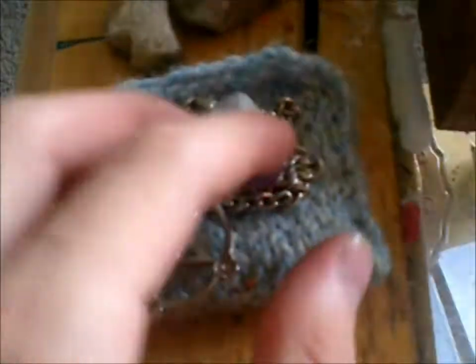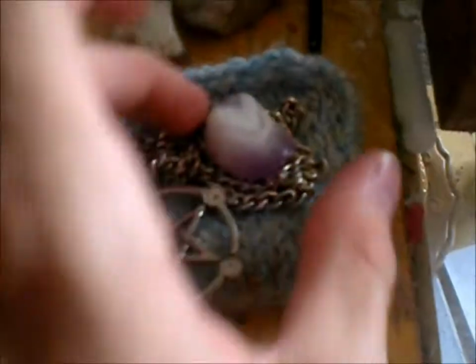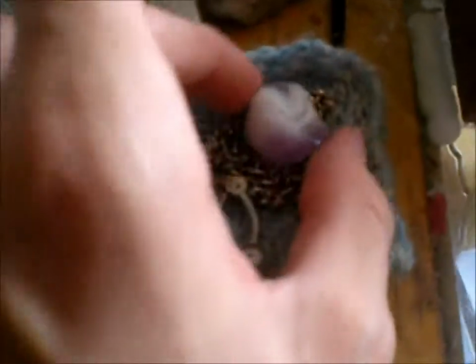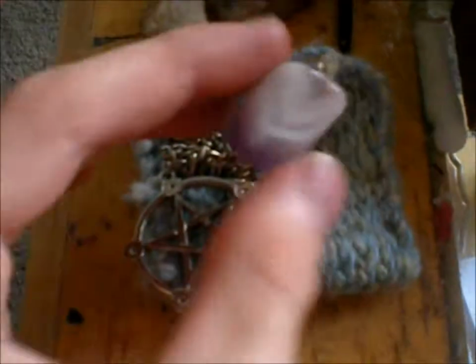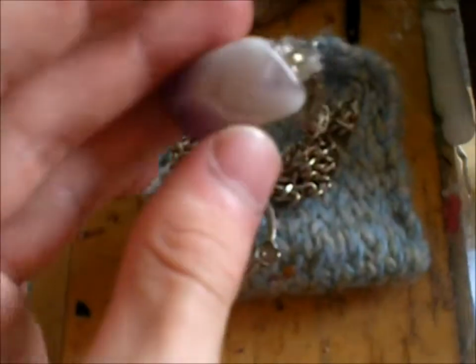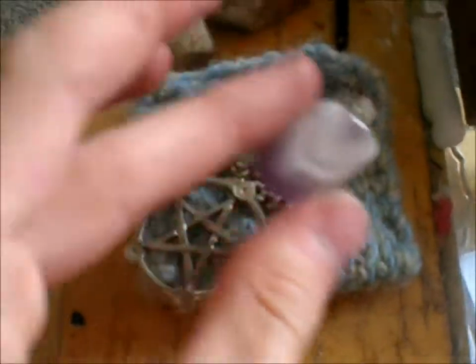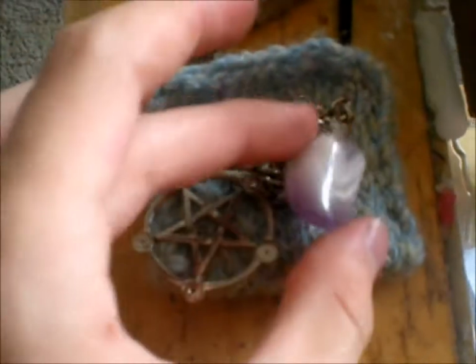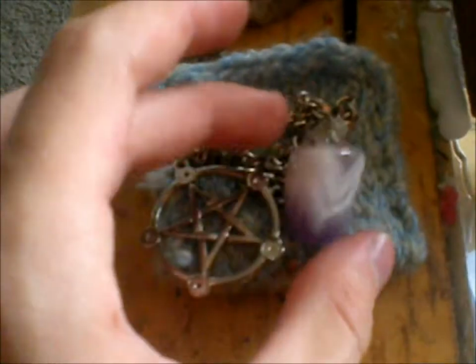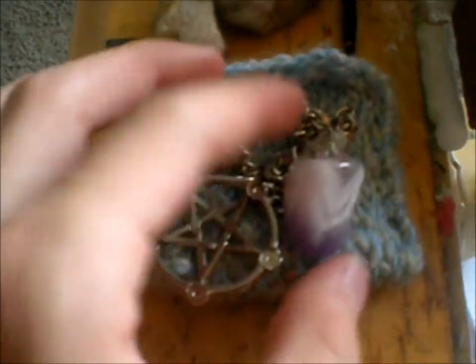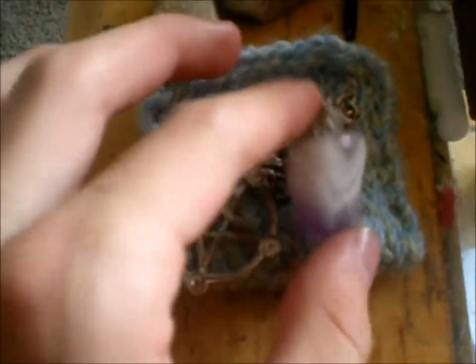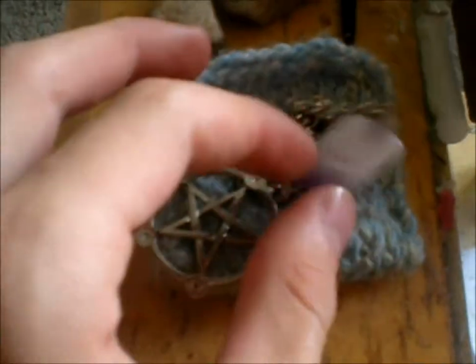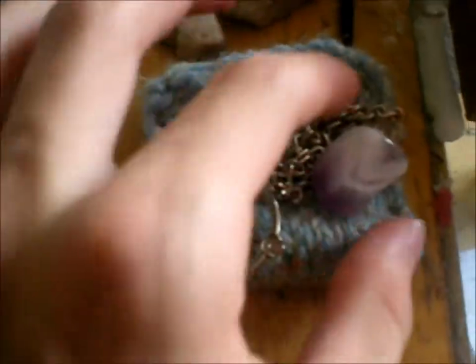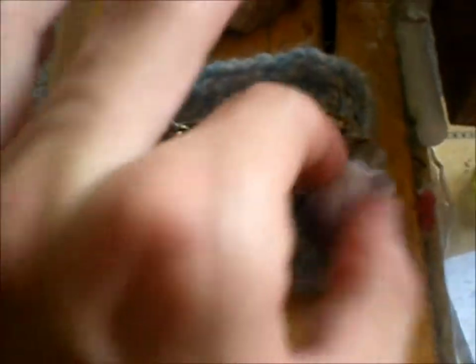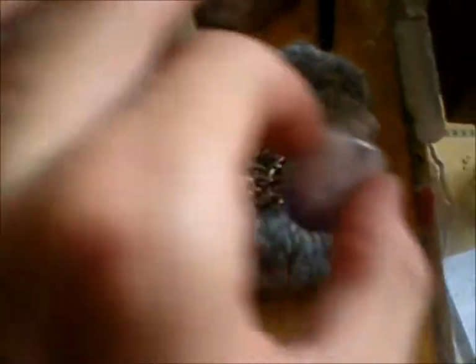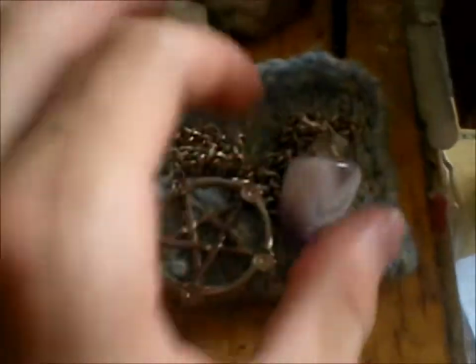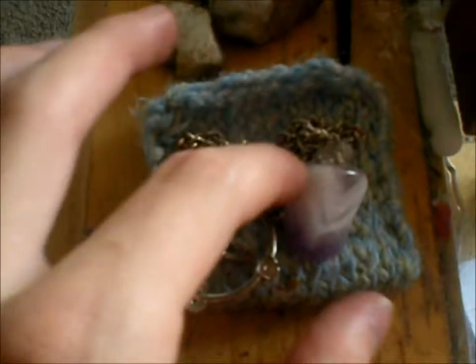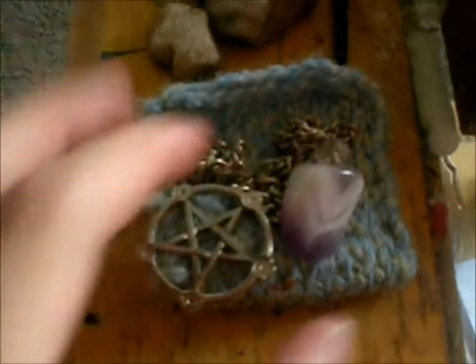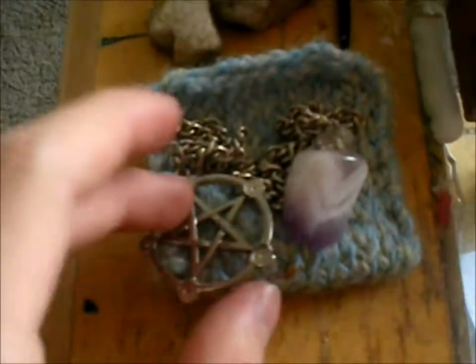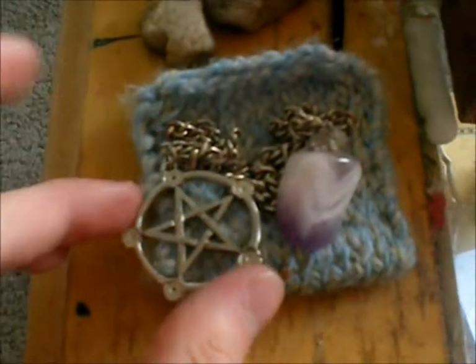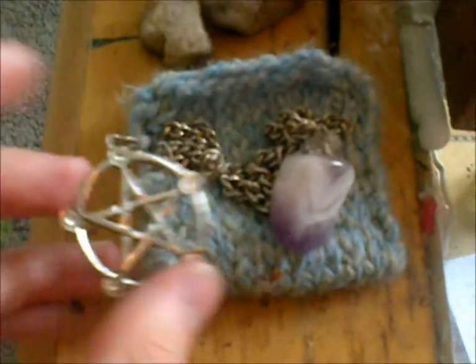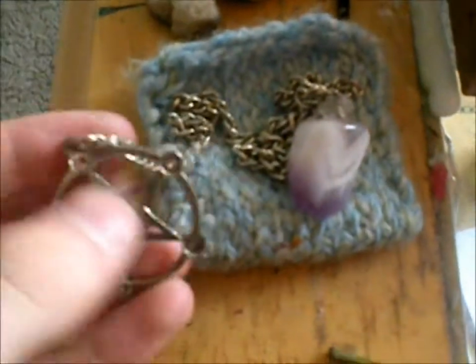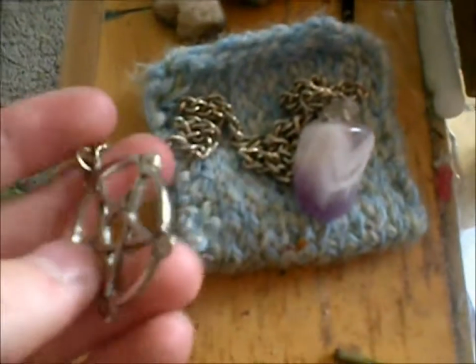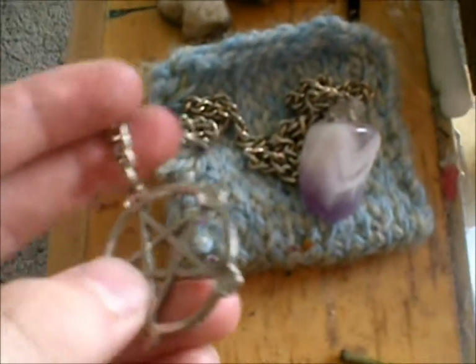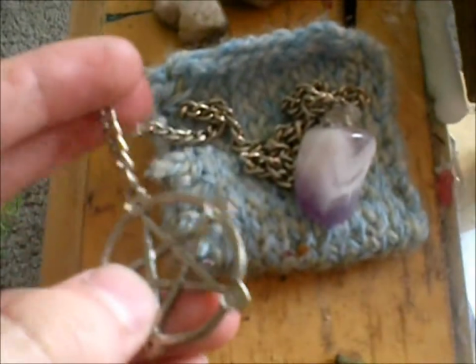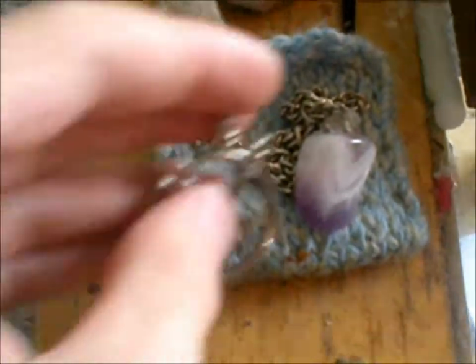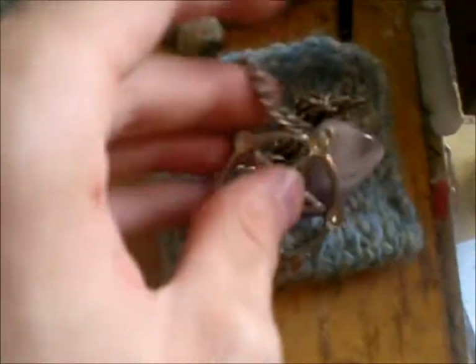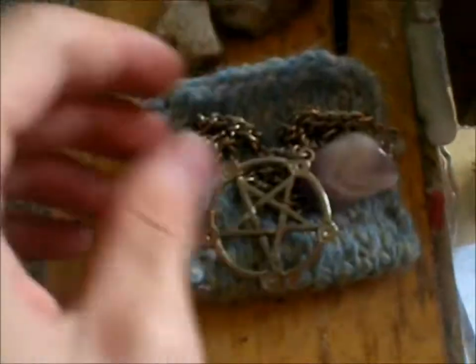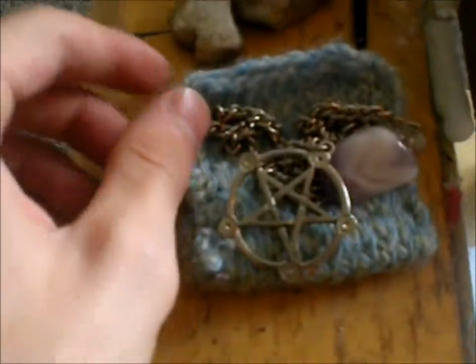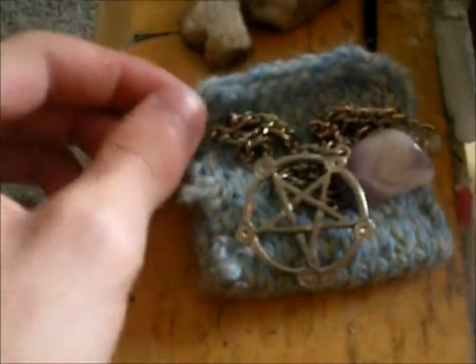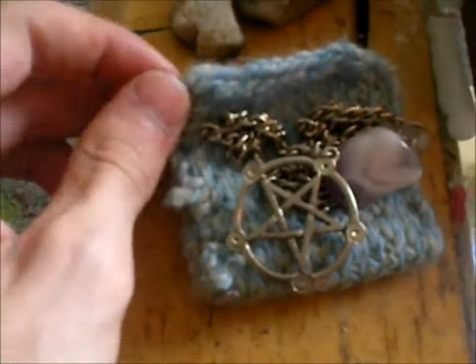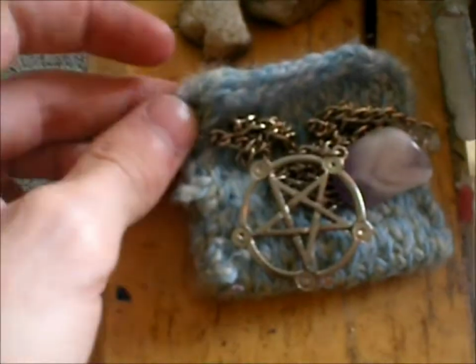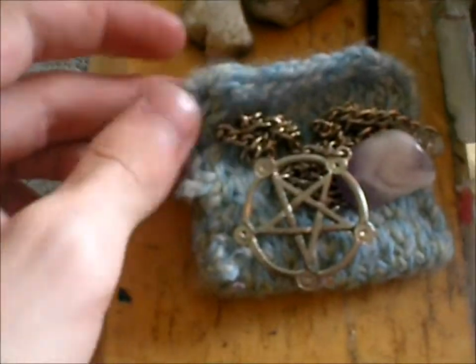Over here, my pendulum. Amethyst is my birthstone, so I keep that on there with a little pentacle charm. And then the bag I knitted to go with it.